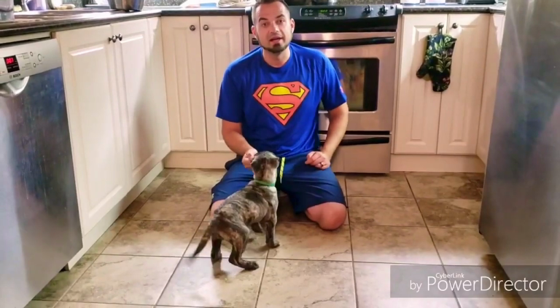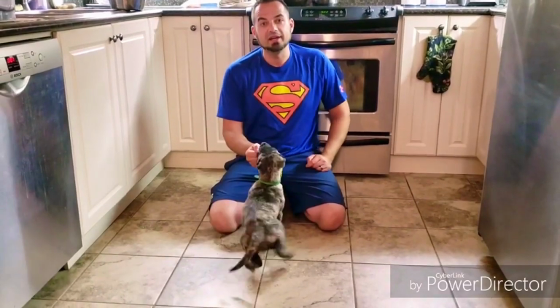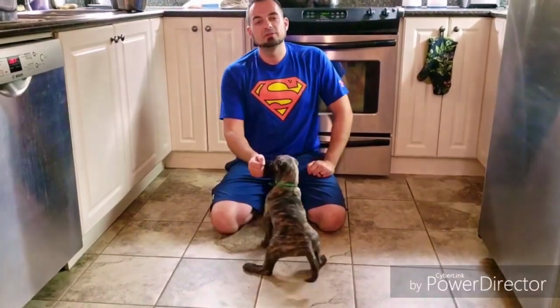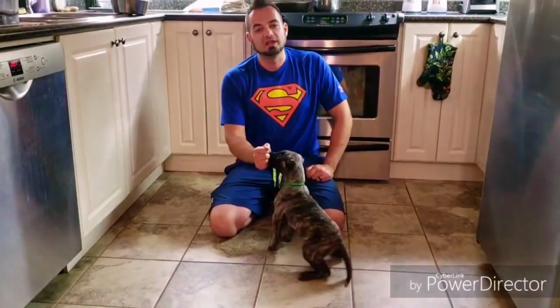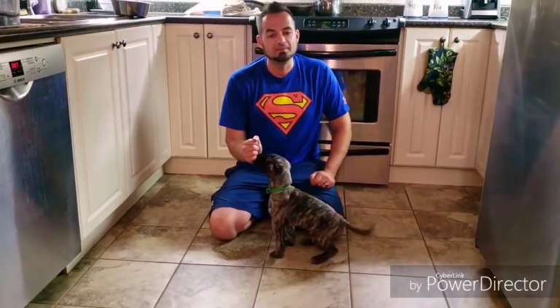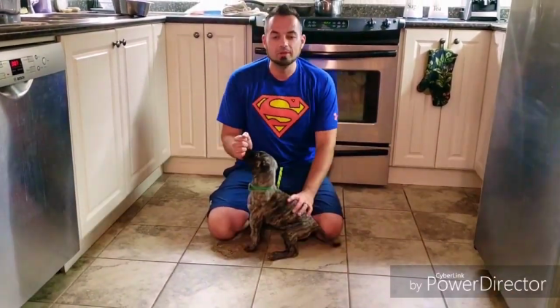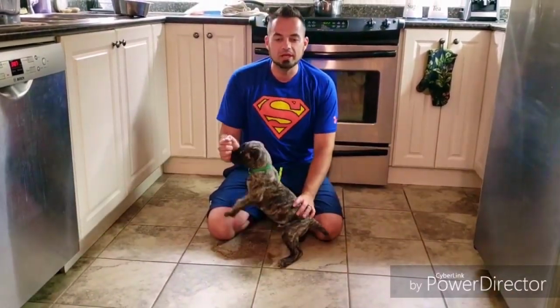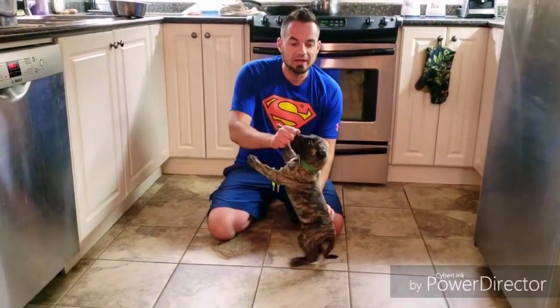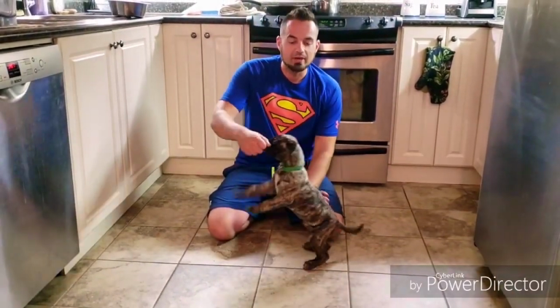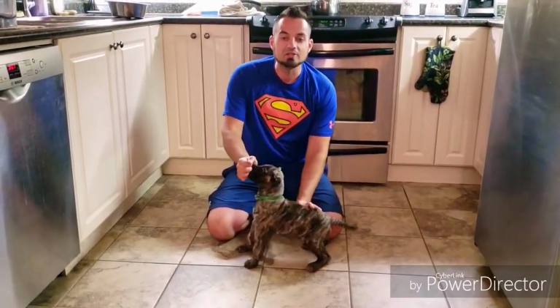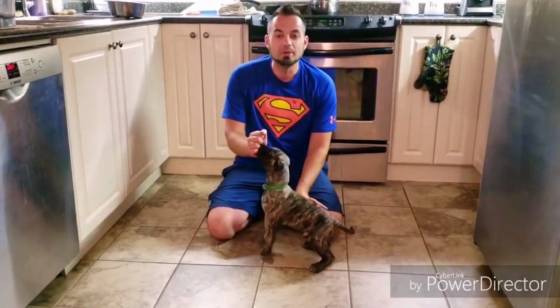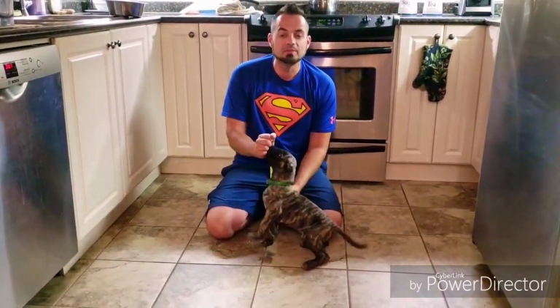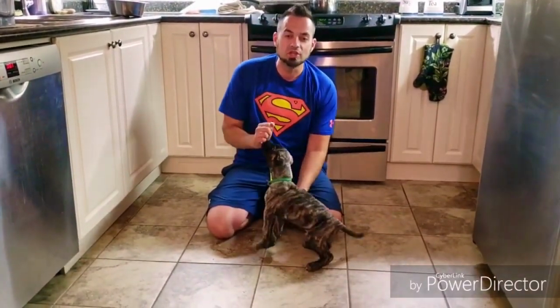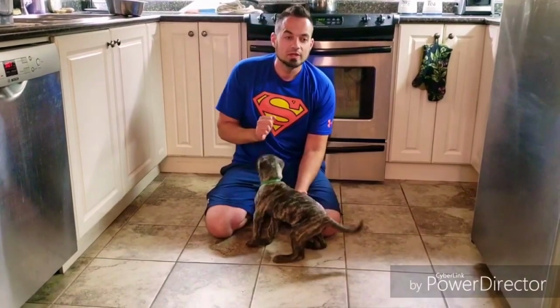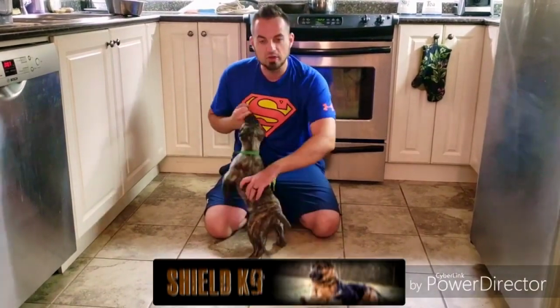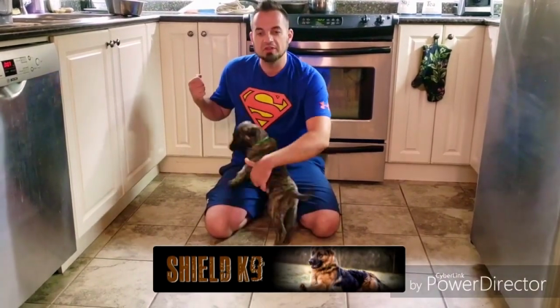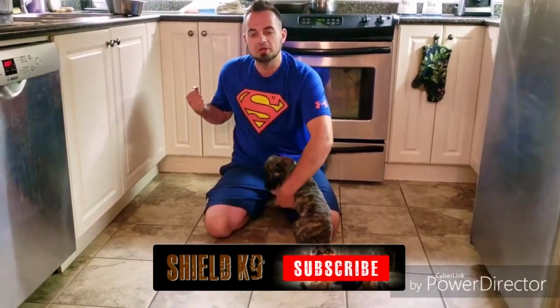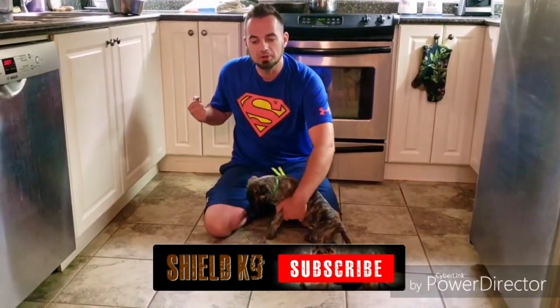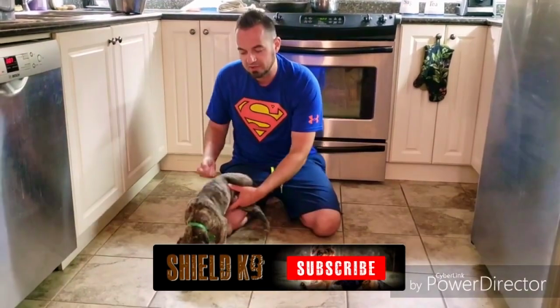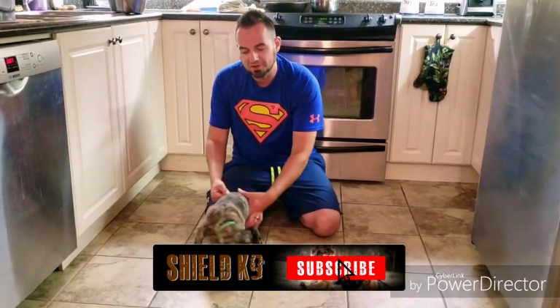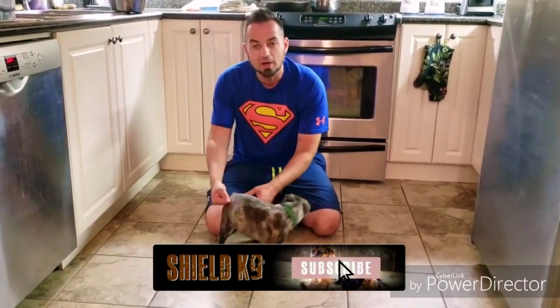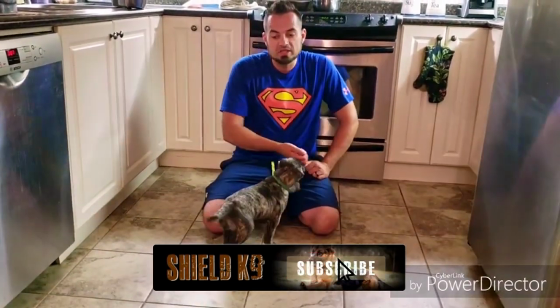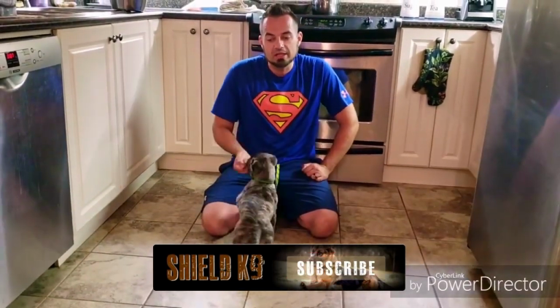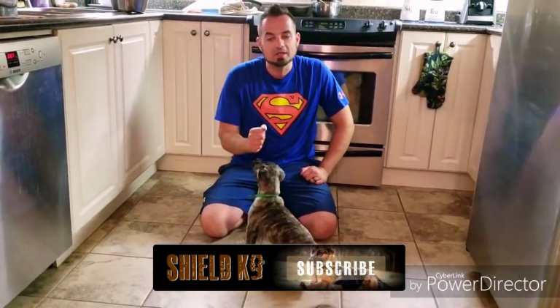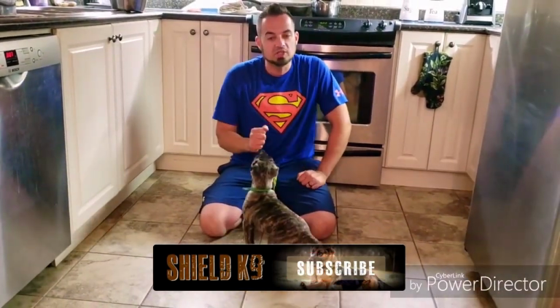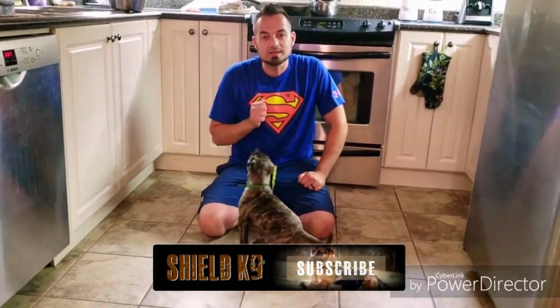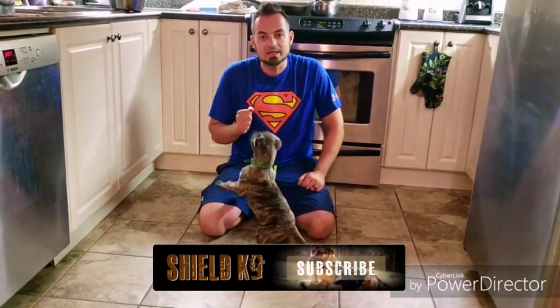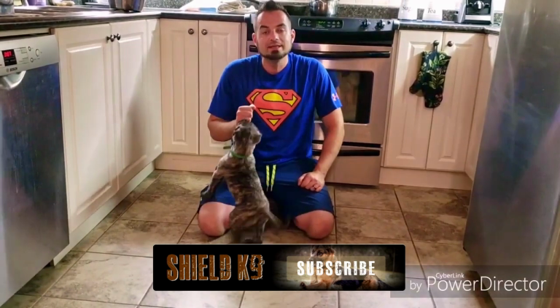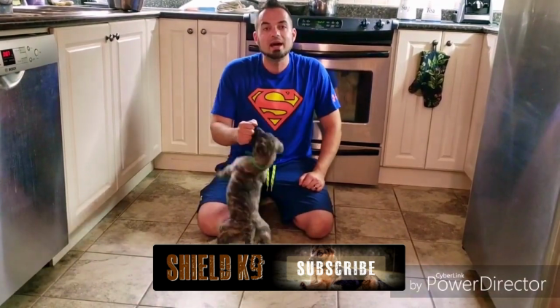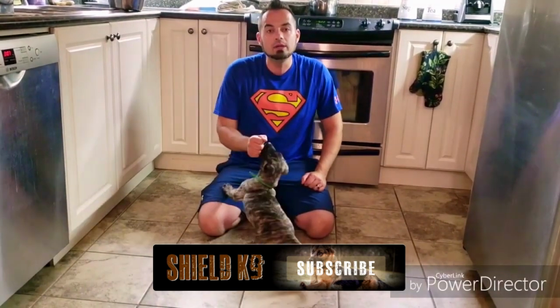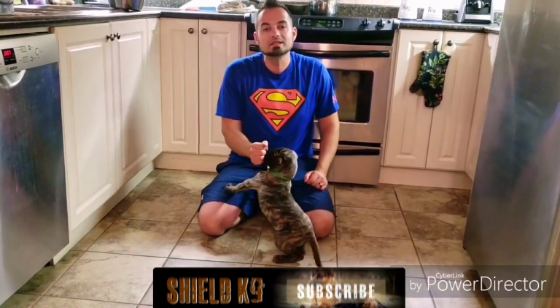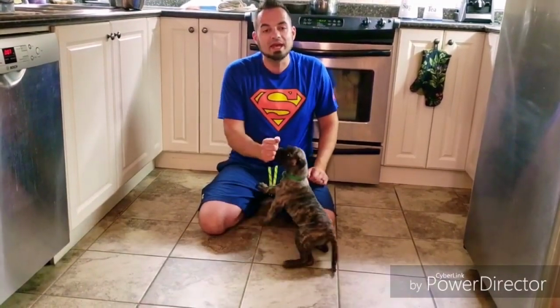Hey guys, Haz here from Shield K9. I'm going to be showing you guys how I start teaching puppies positions. This here is Wilson, he's a 9 week old Presa Canario. We're going to be starting him on his positions: sit, down, and stand.